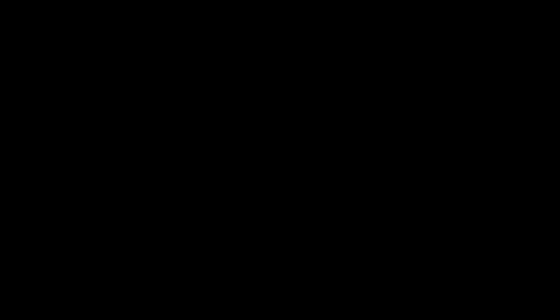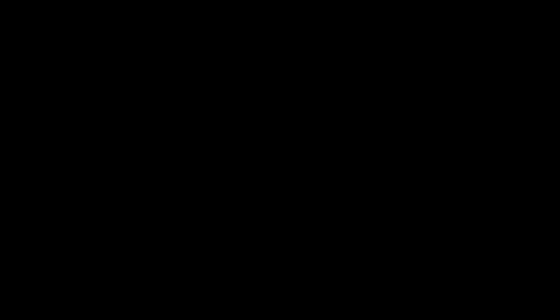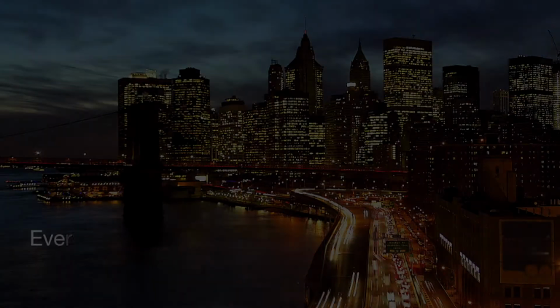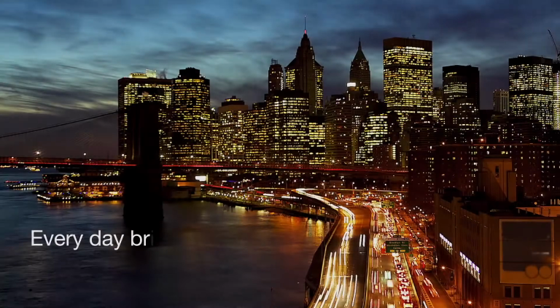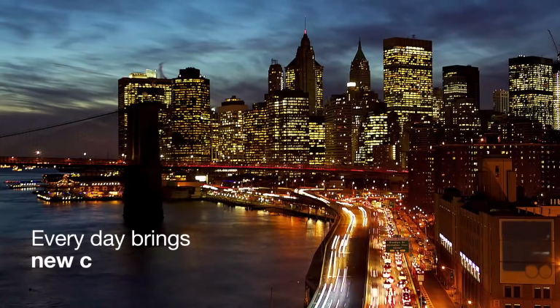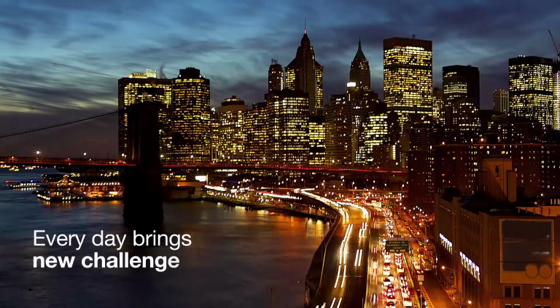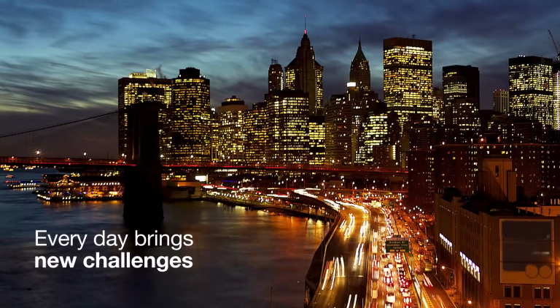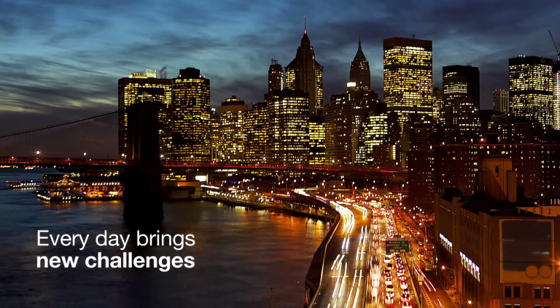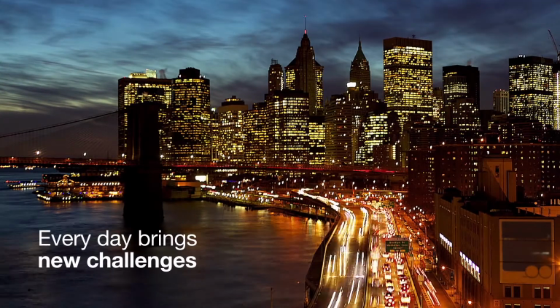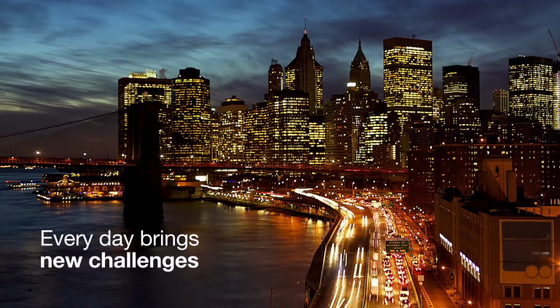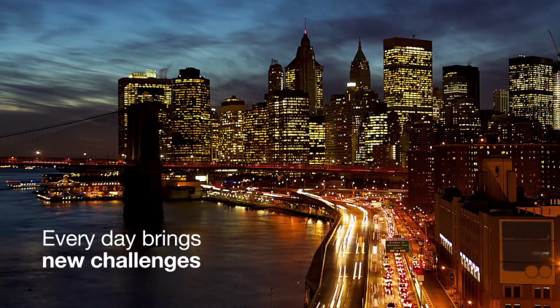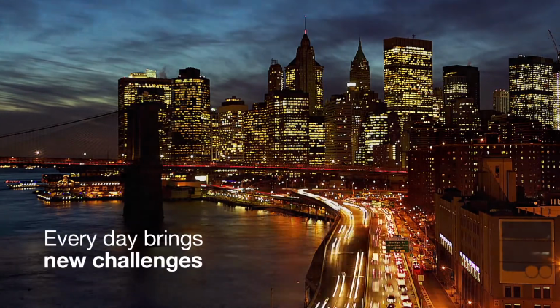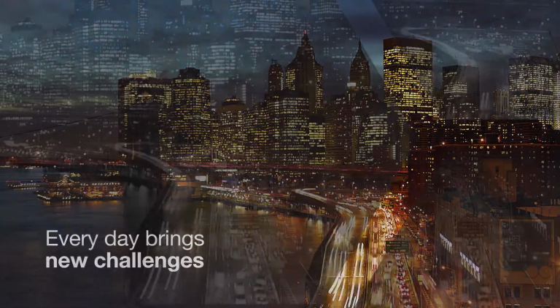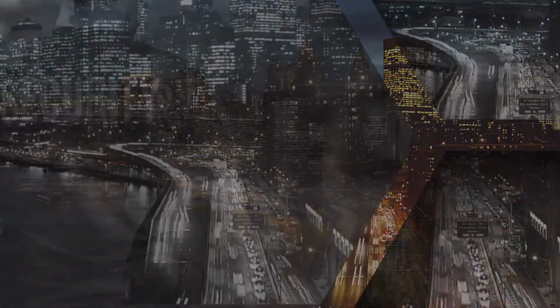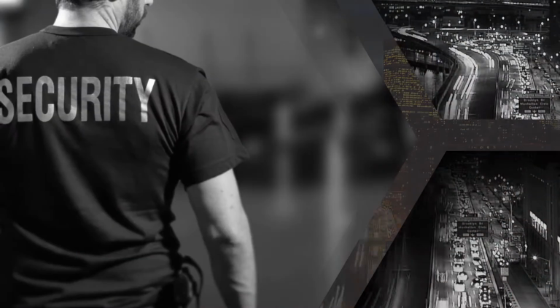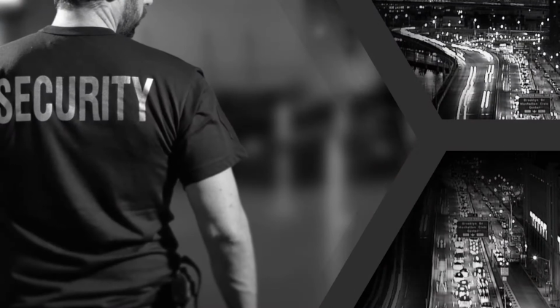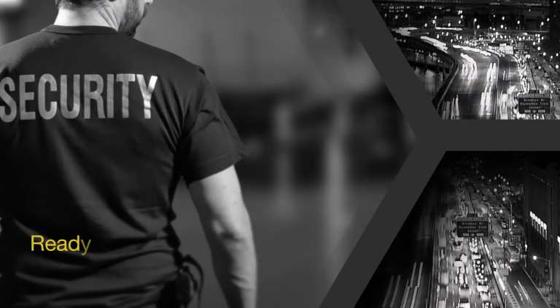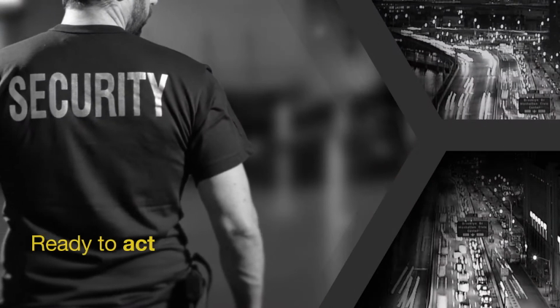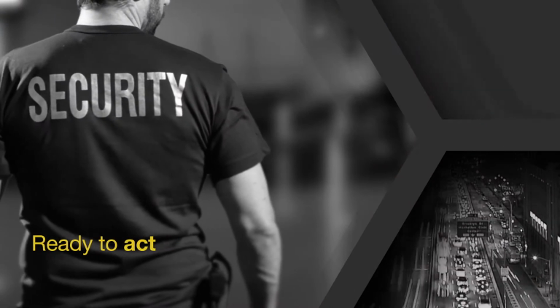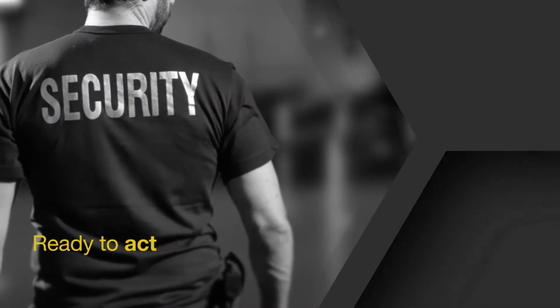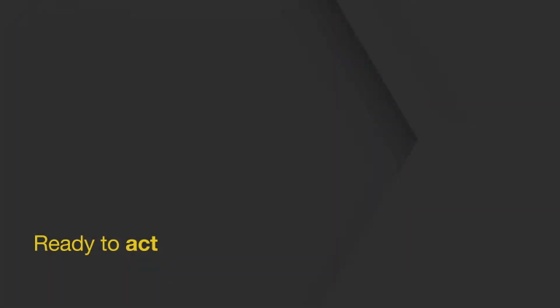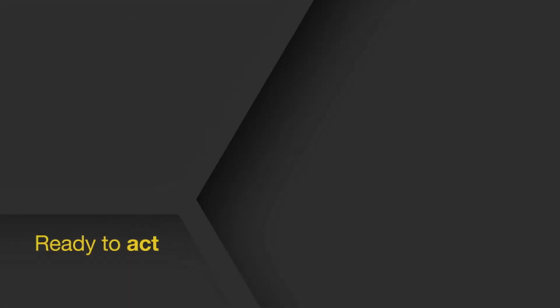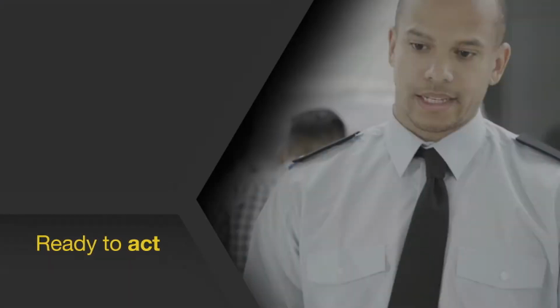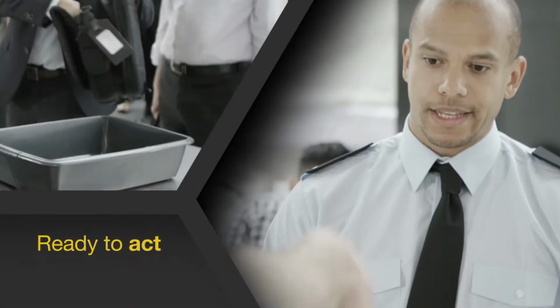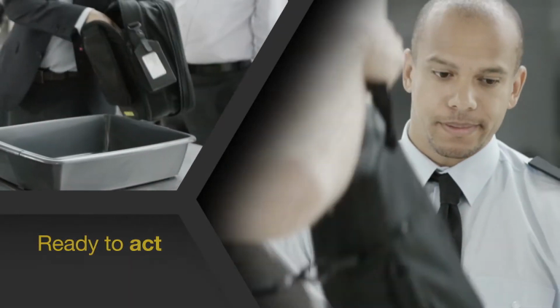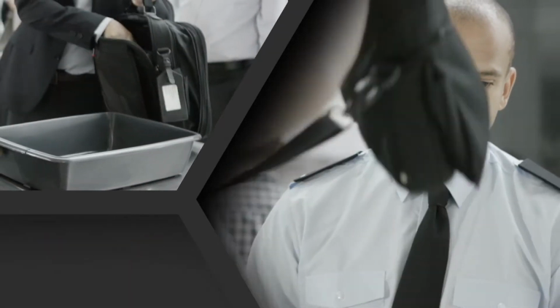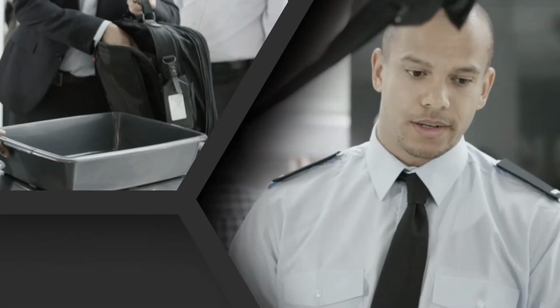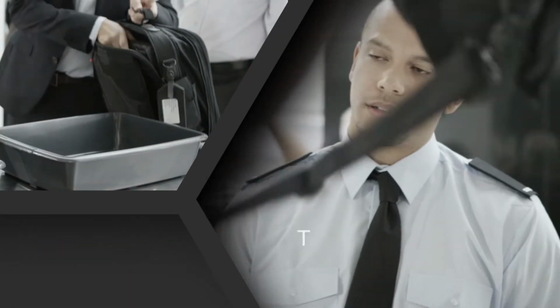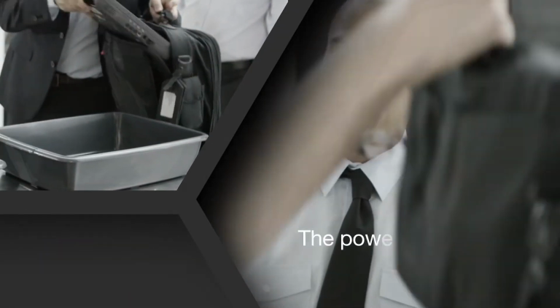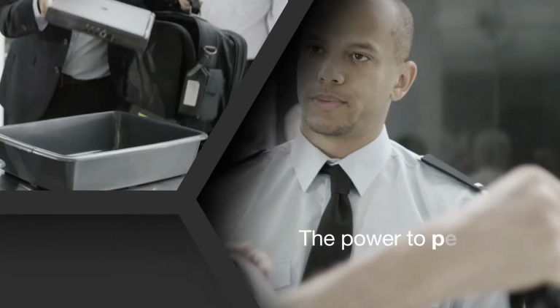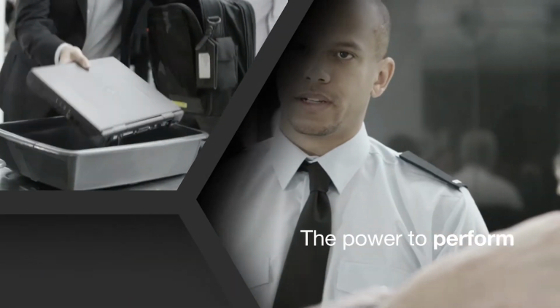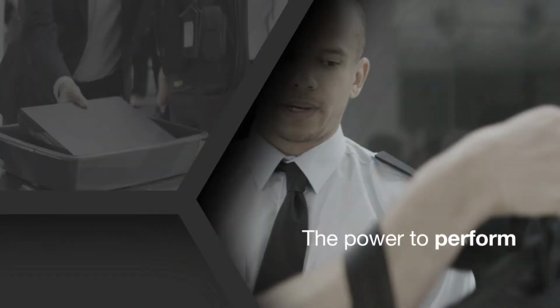Every day brings new challenges, new potential threats. You need to be ready to act at any time. You need to have the power to perform.